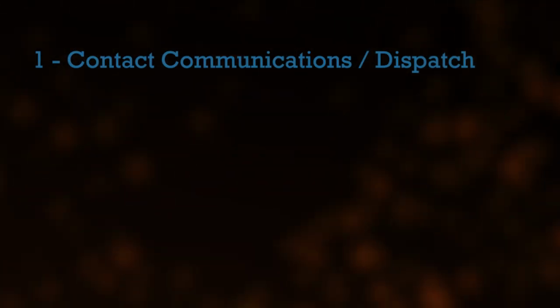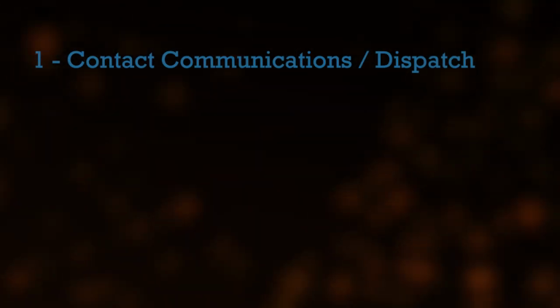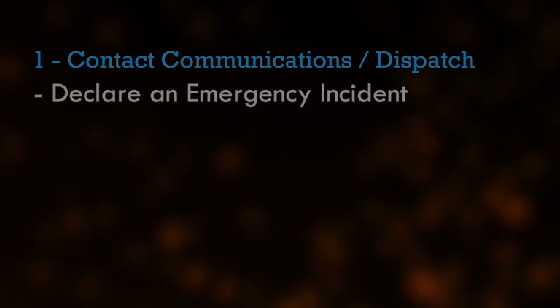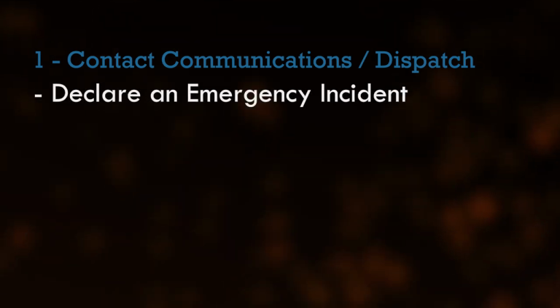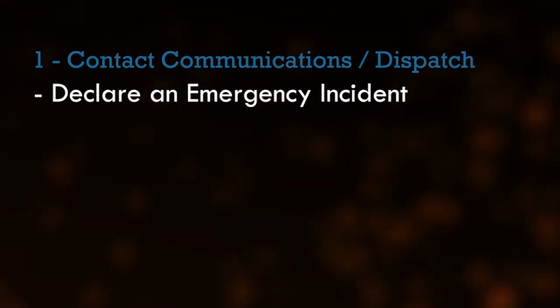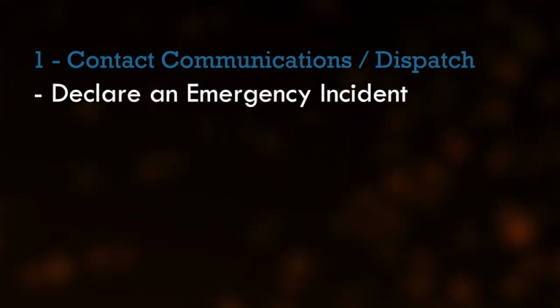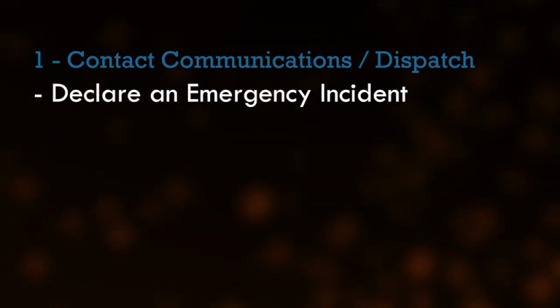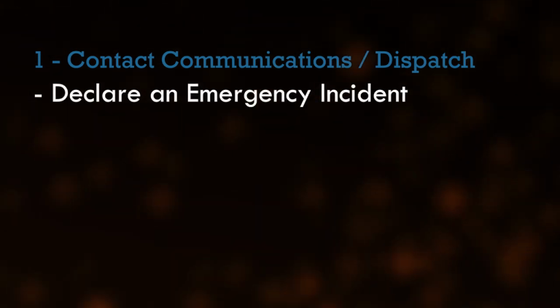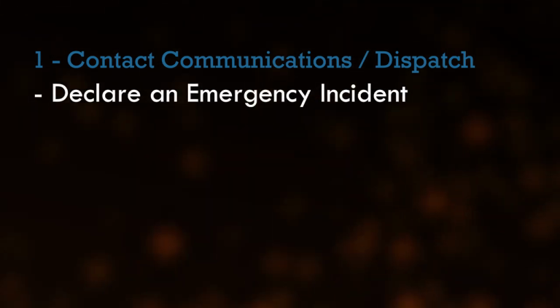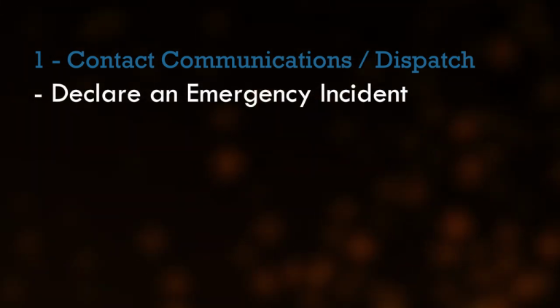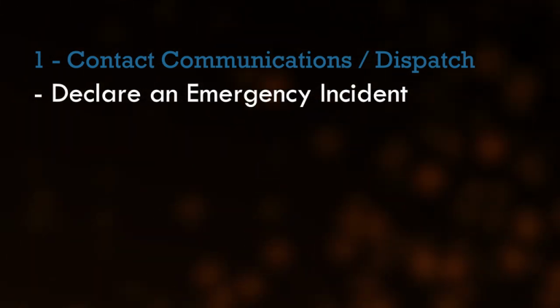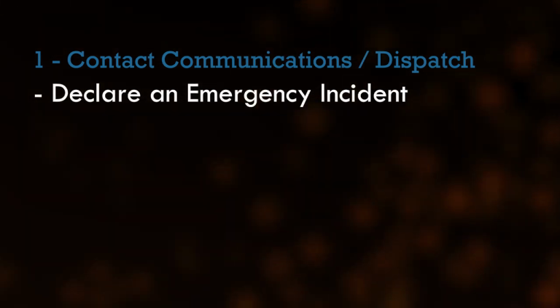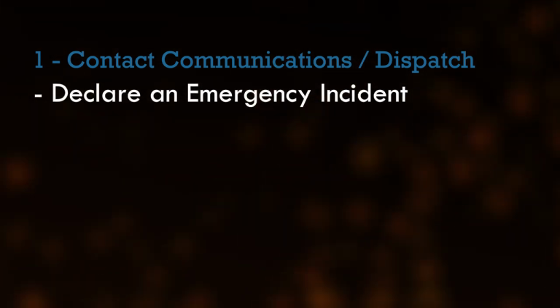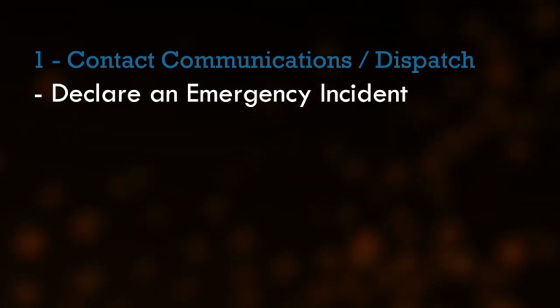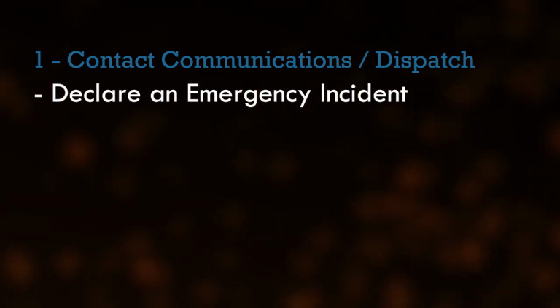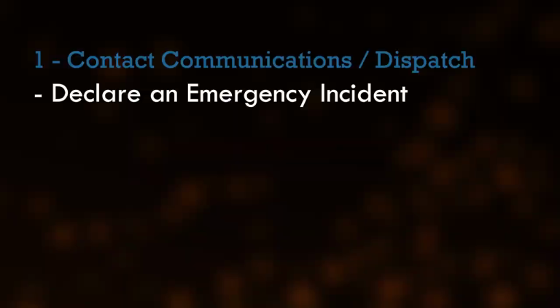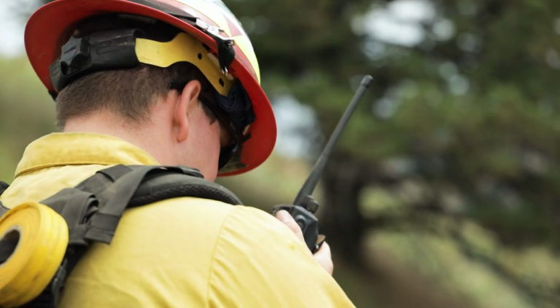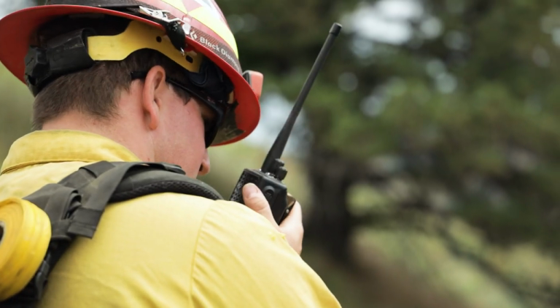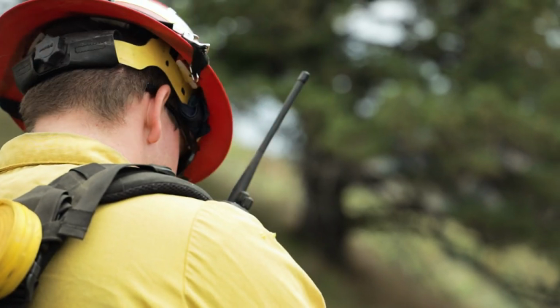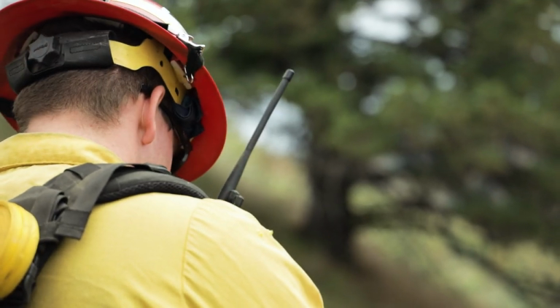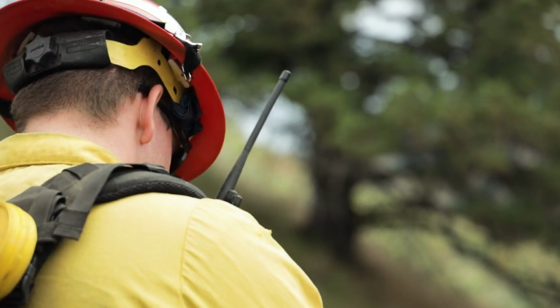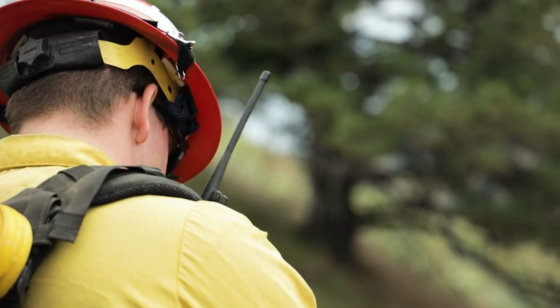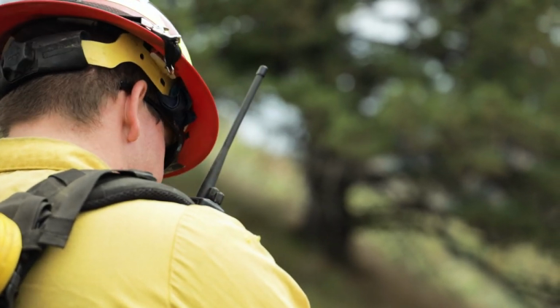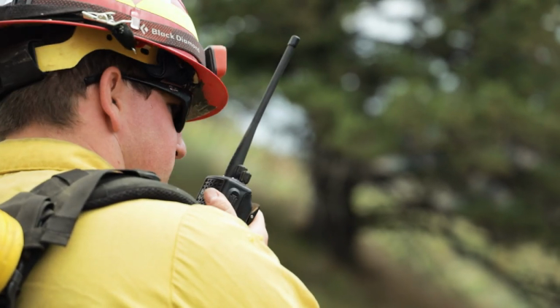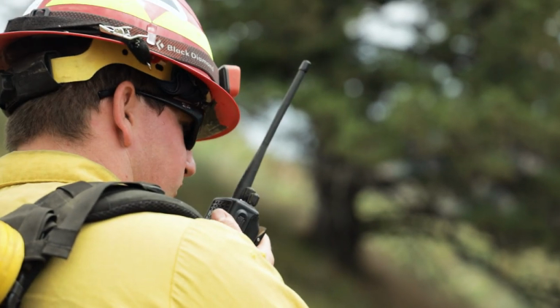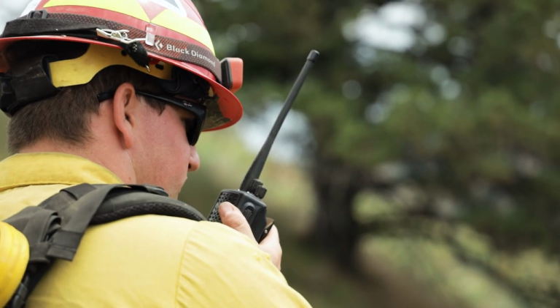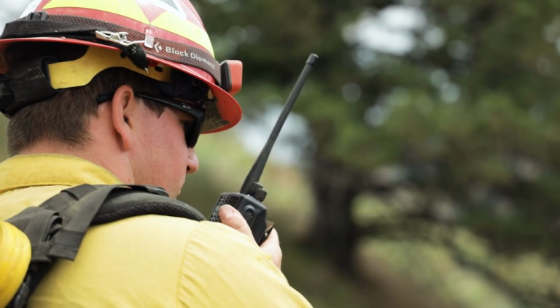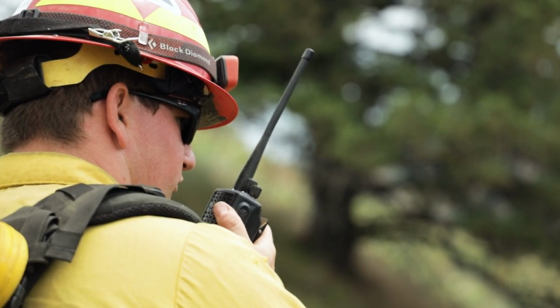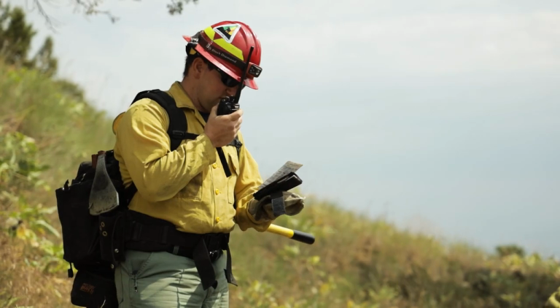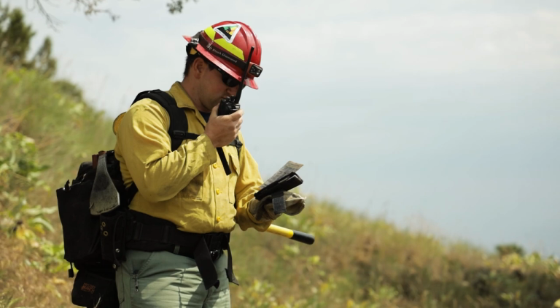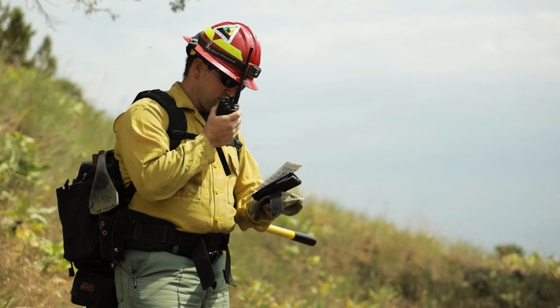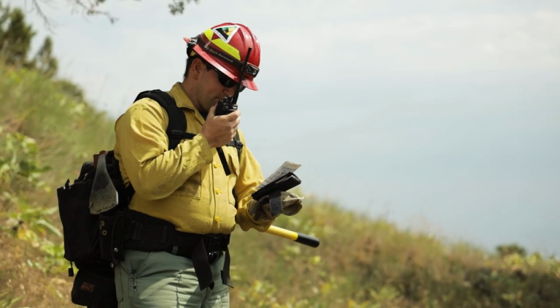Line 1: Declare an emergency incident and request the channel be cleared for emergency traffic. For example: 'Dispatch, Incident 316, standby for medical emergency report. Clear channel for emergency traffic.'